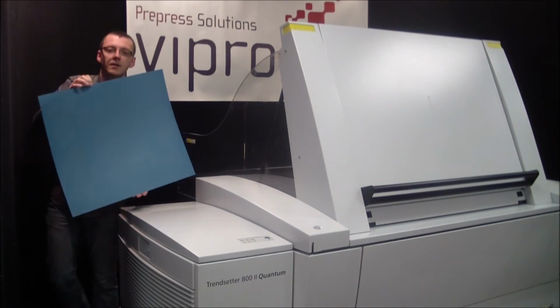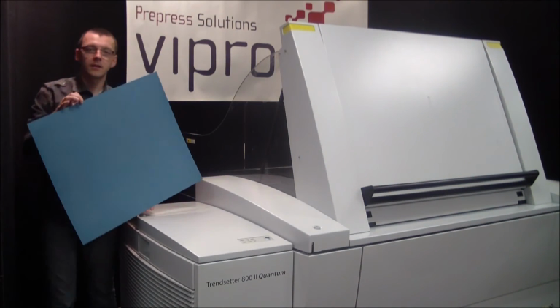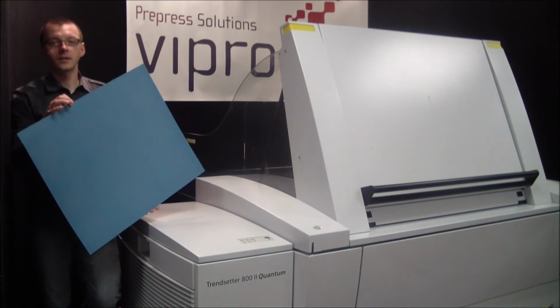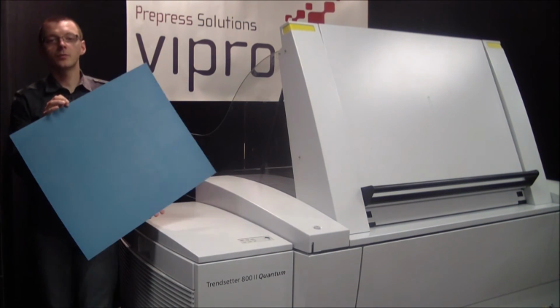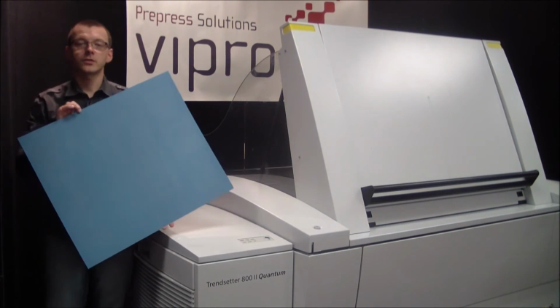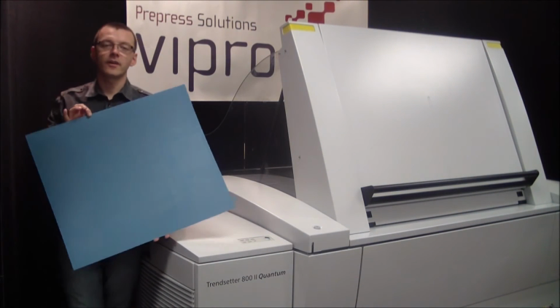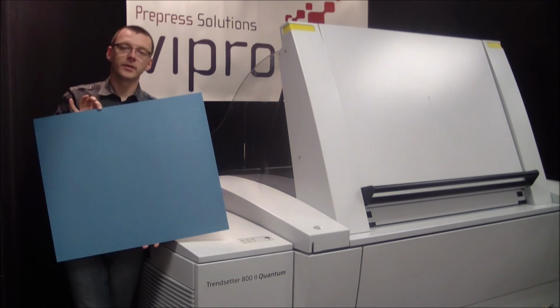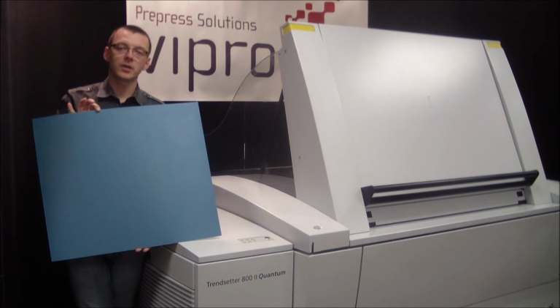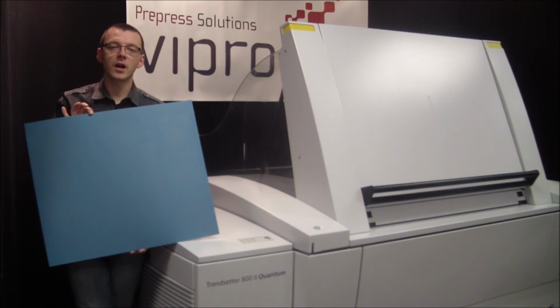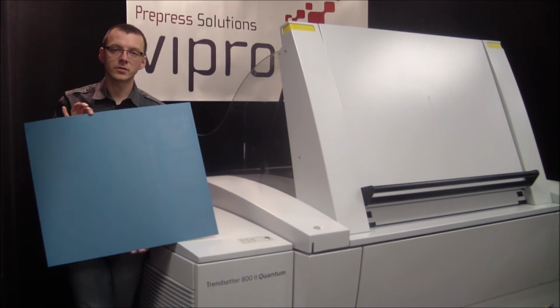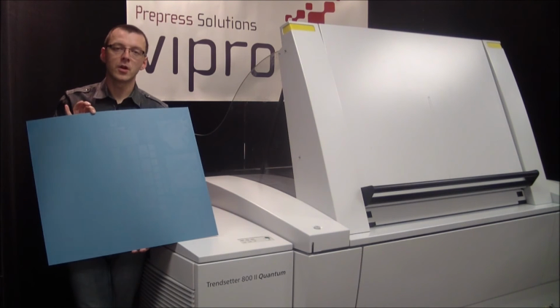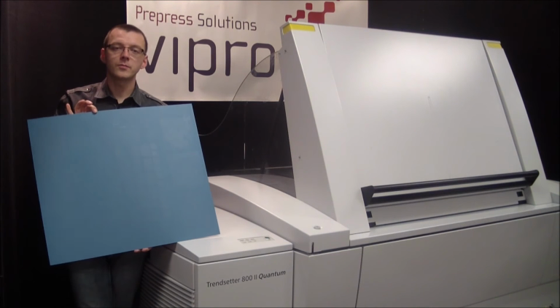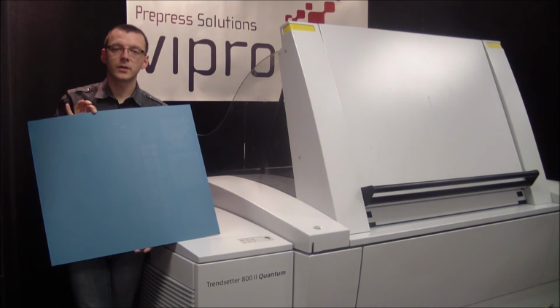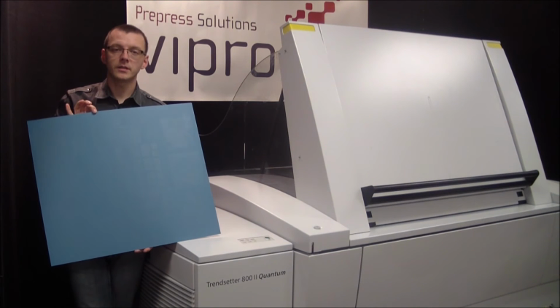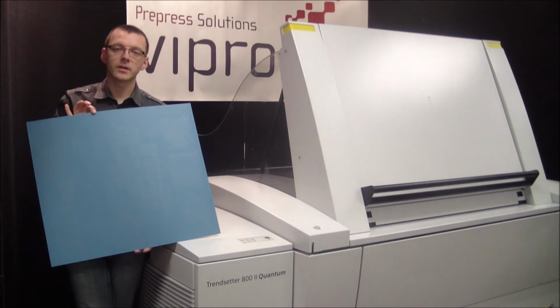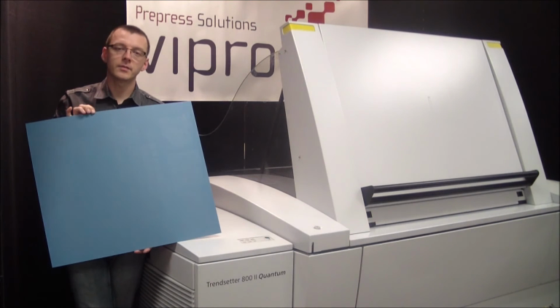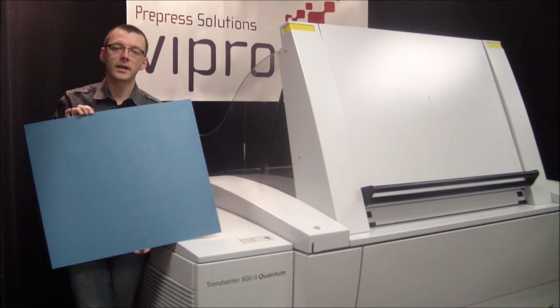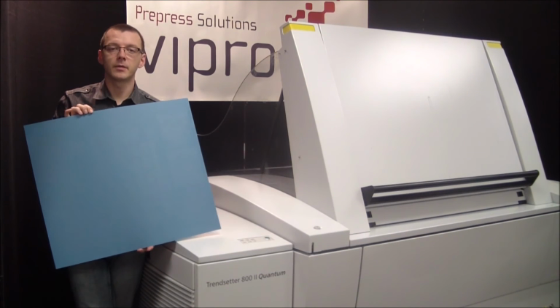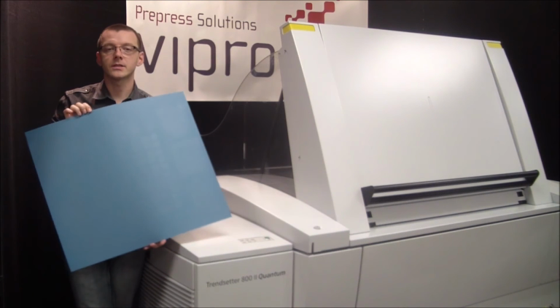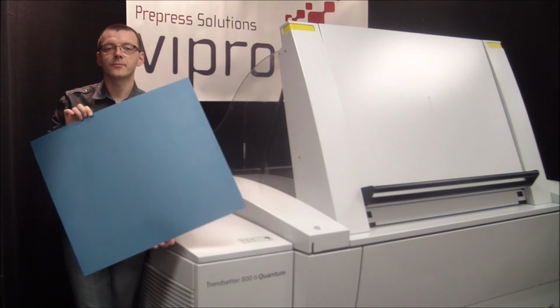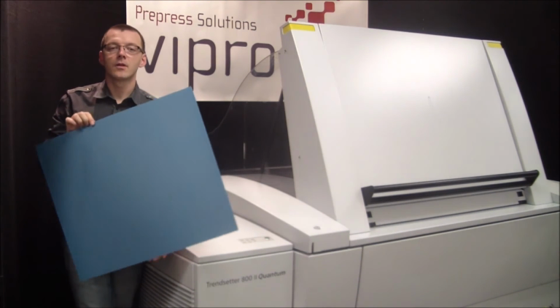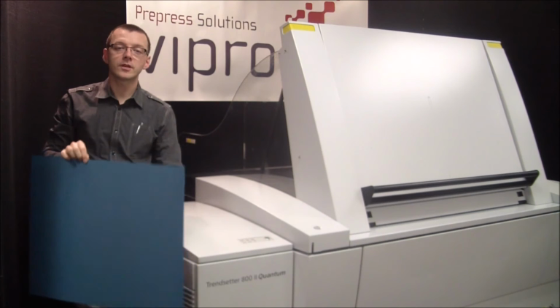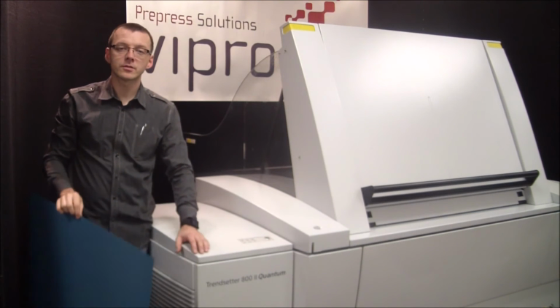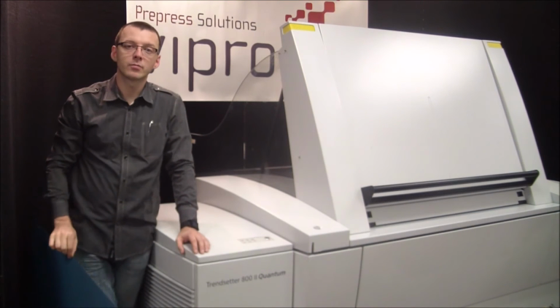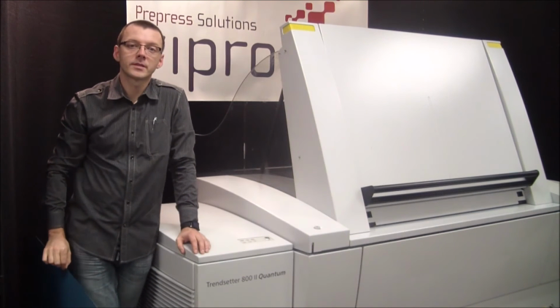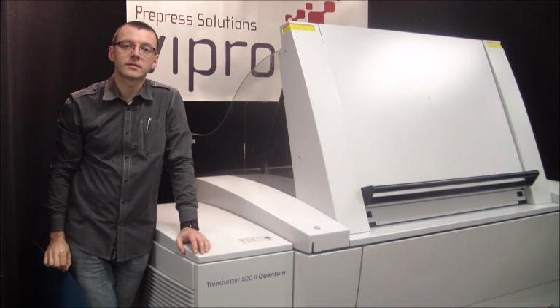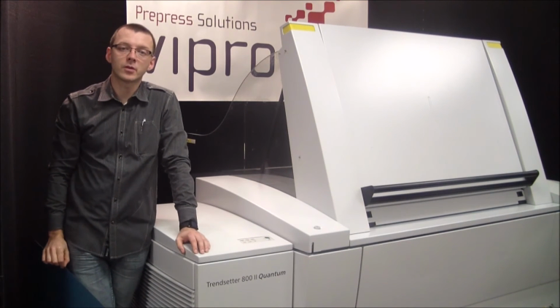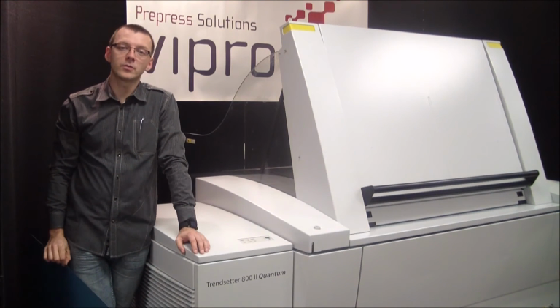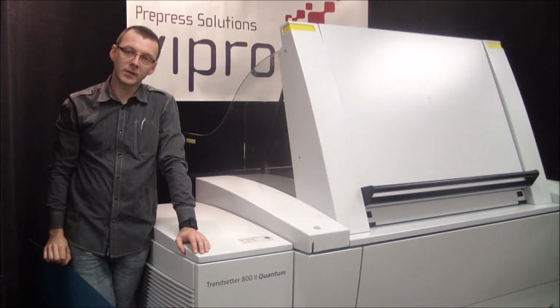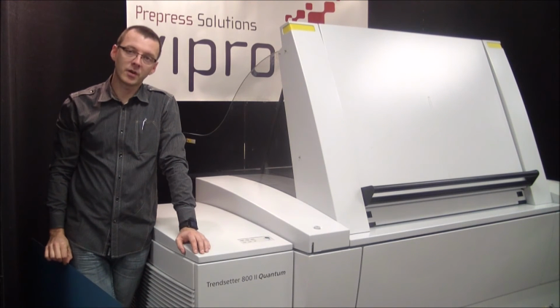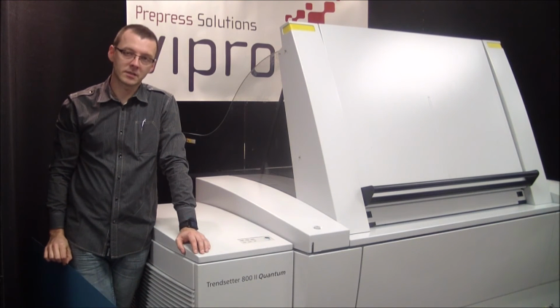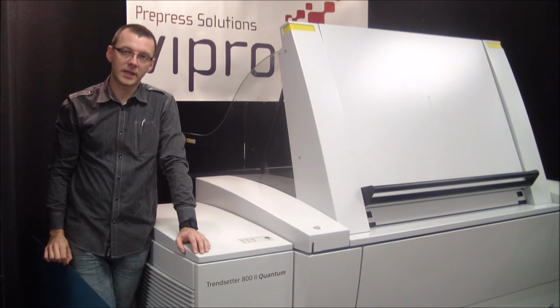In a typical production environment, your processor would be located directly behind the plate setter. For demonstration purposes, we are going to manually process this plate.